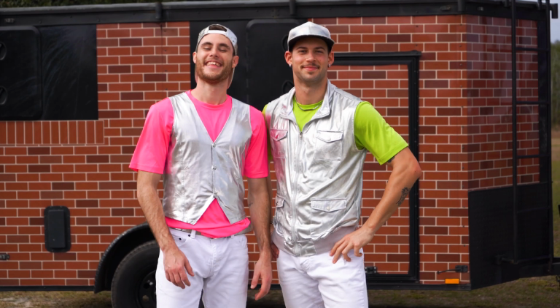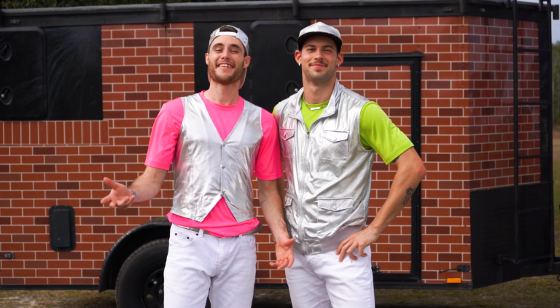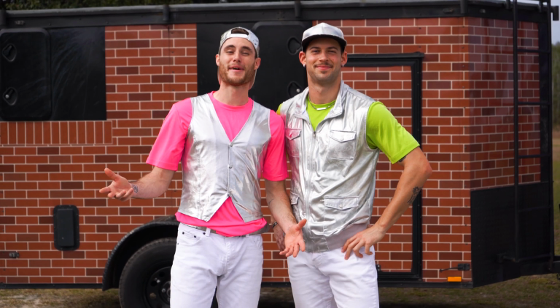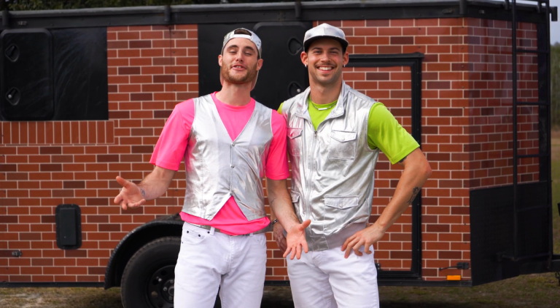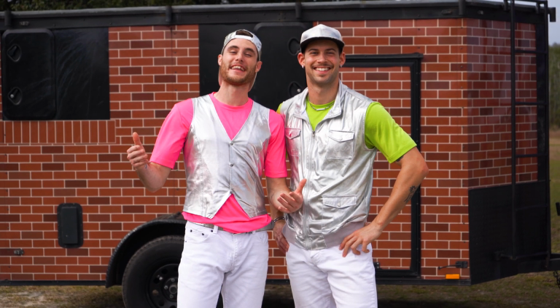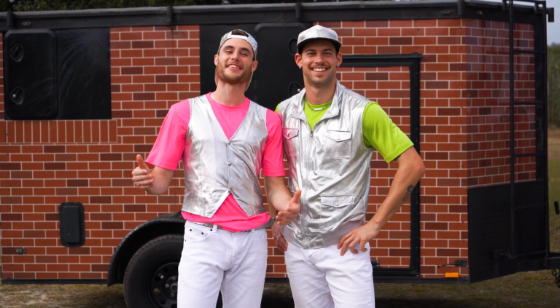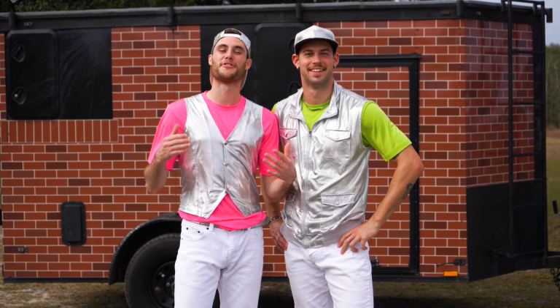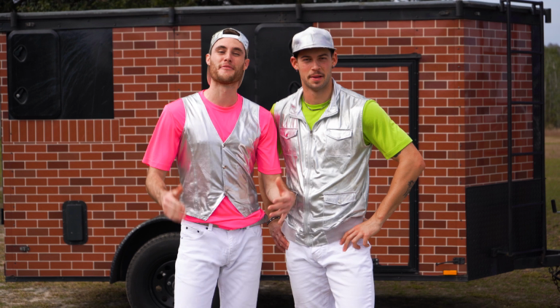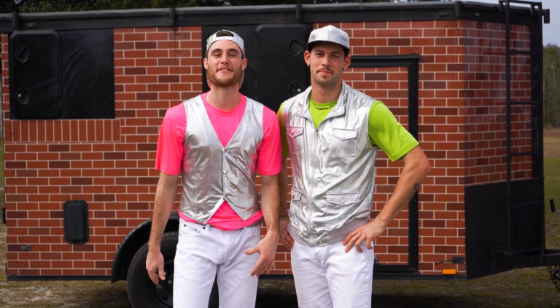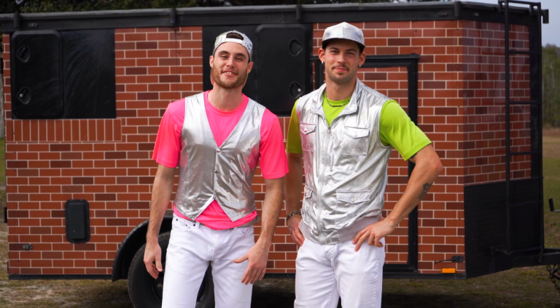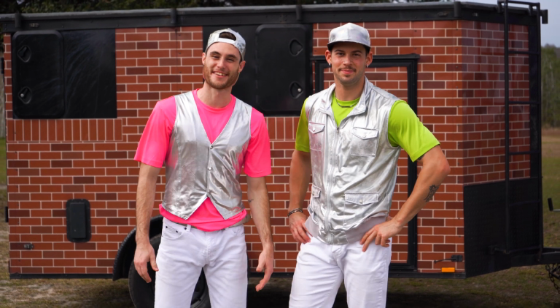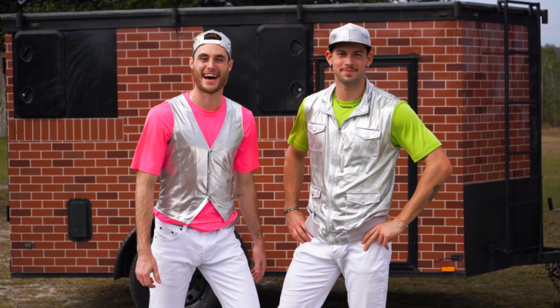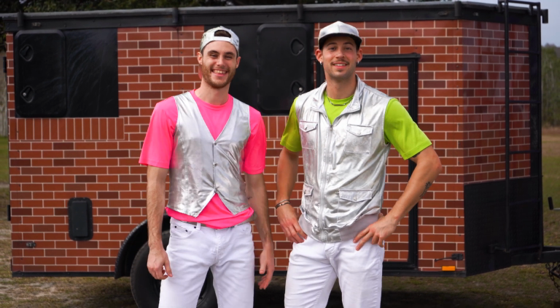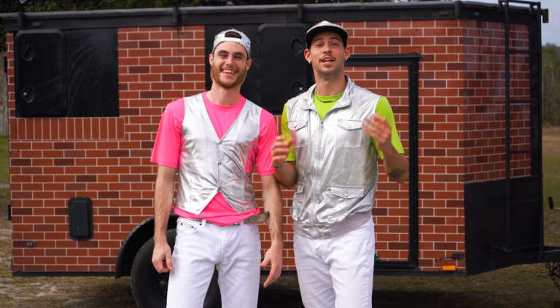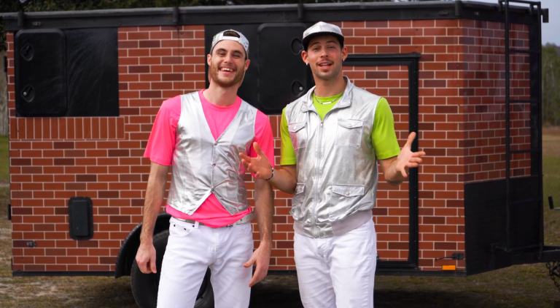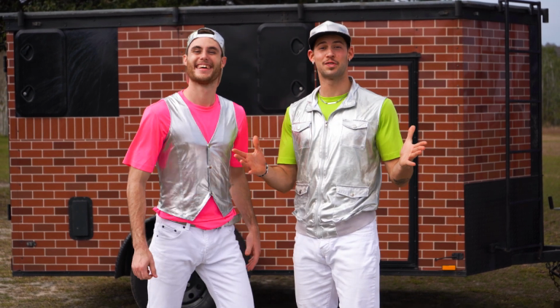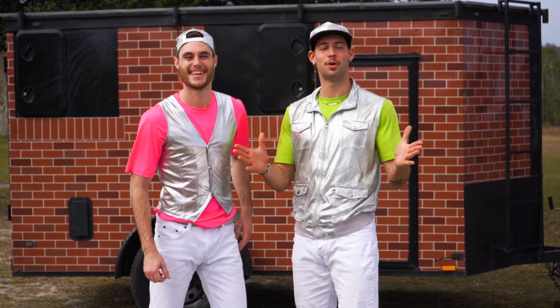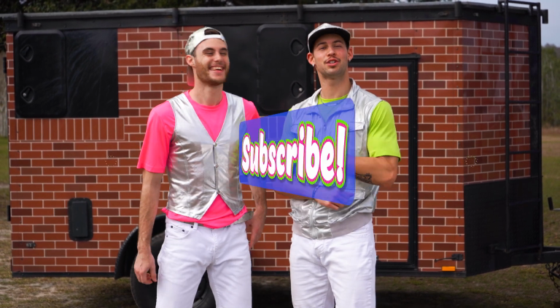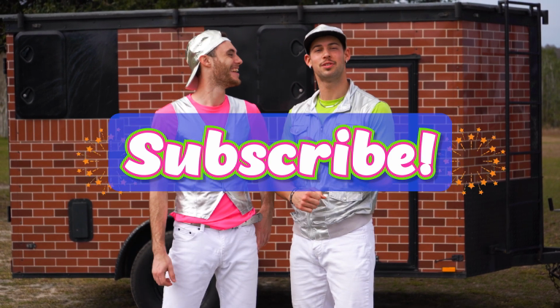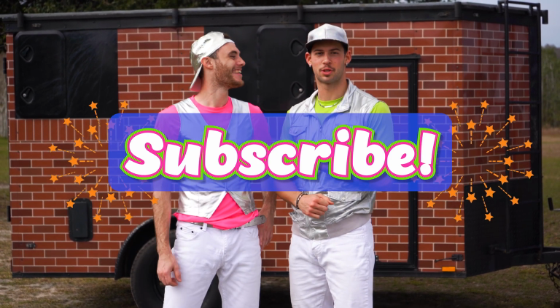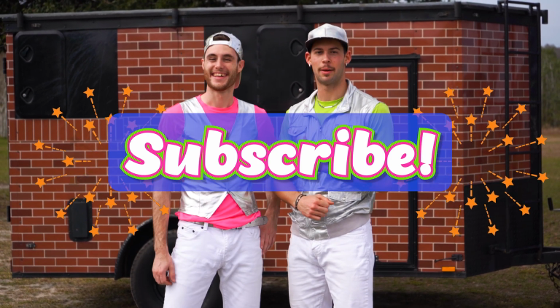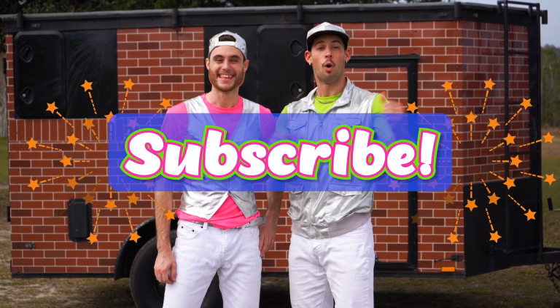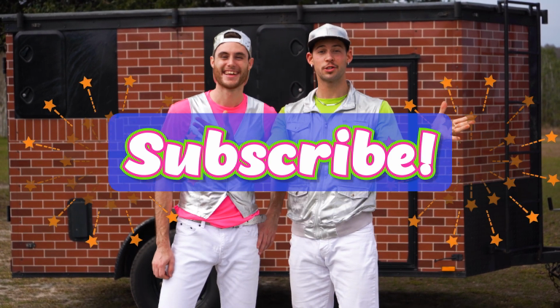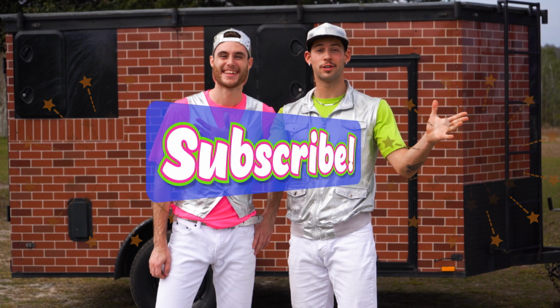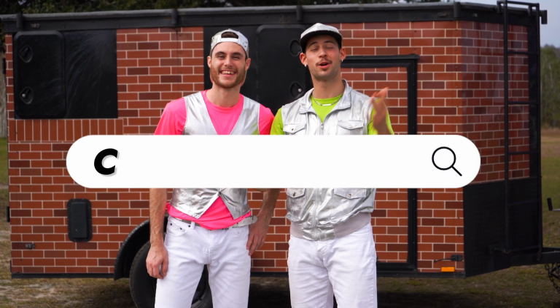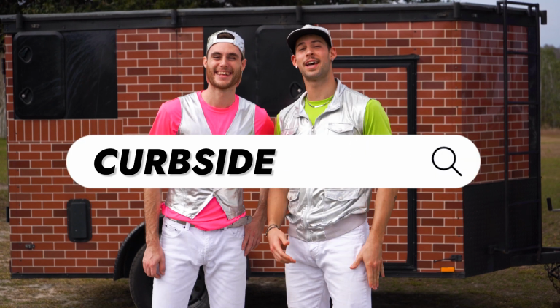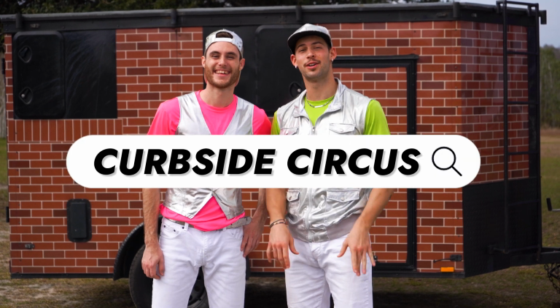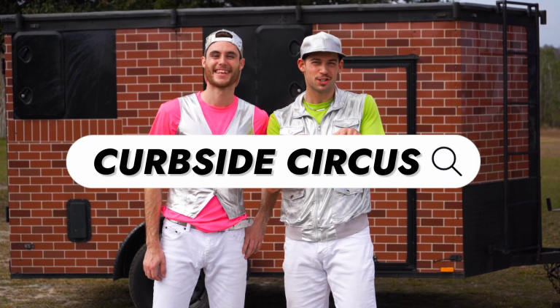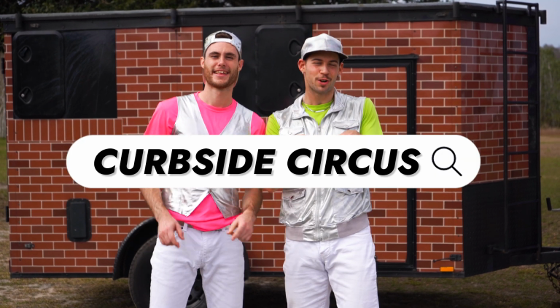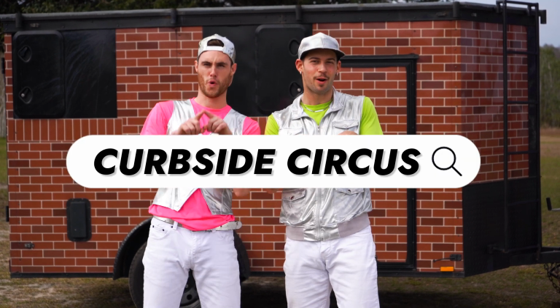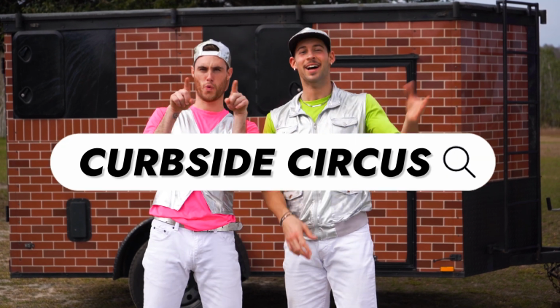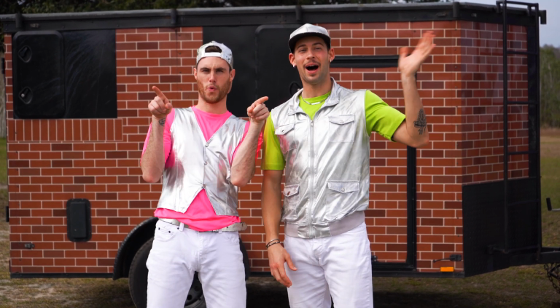Thanks everybody for joining us today and doing some very fun circus math. If you like this video, make sure you subscribe or just search up Curbside Circus in your search bar. Bye!